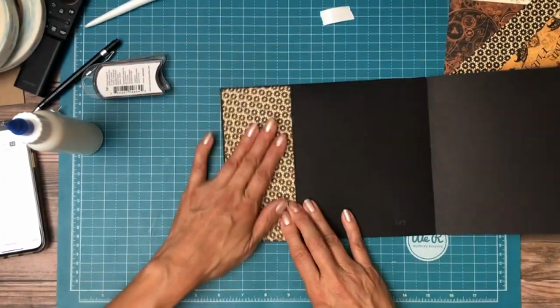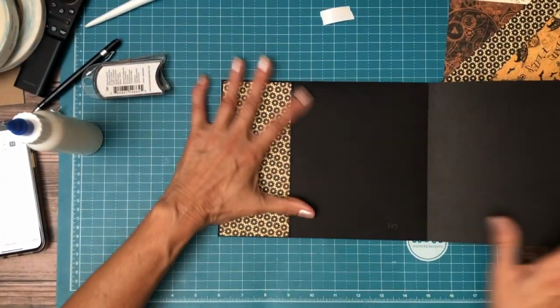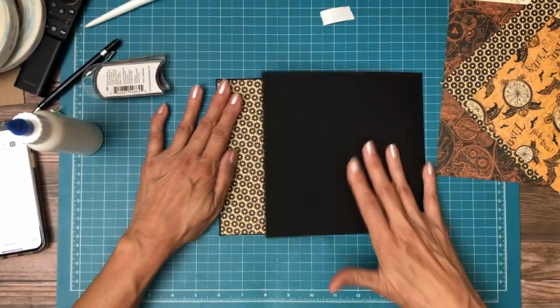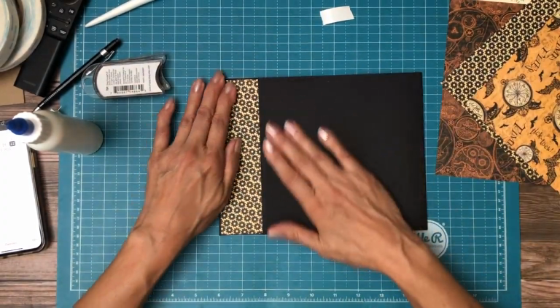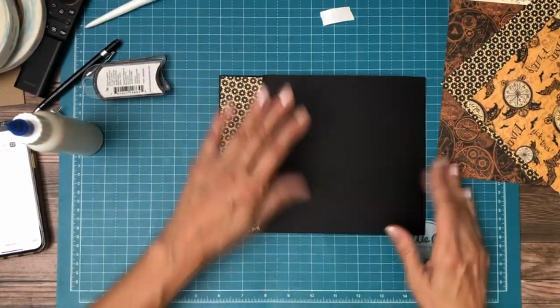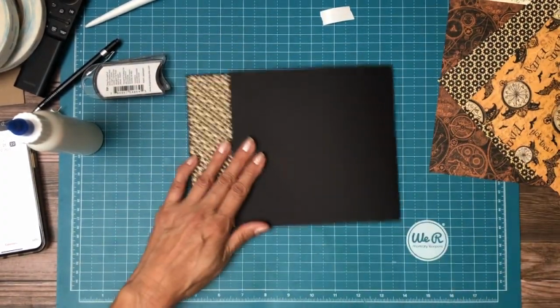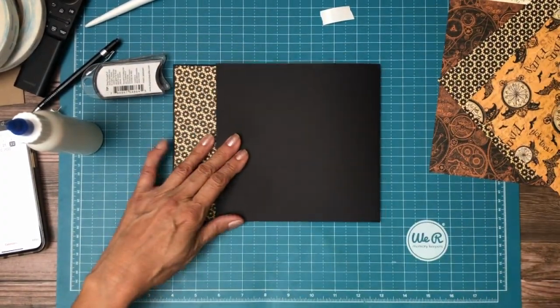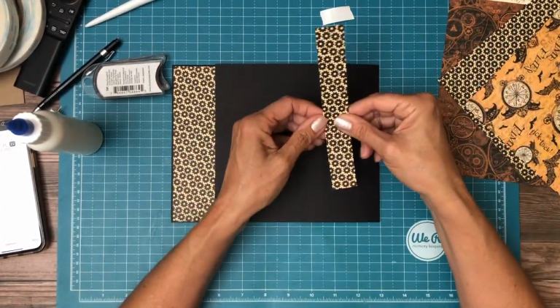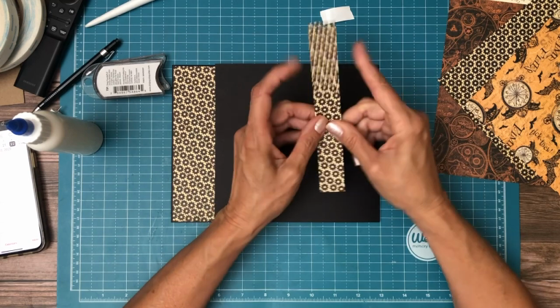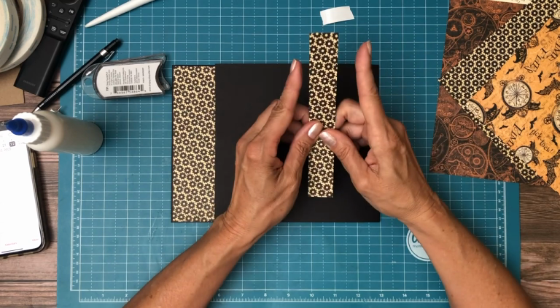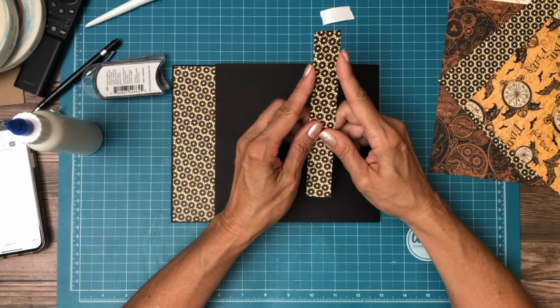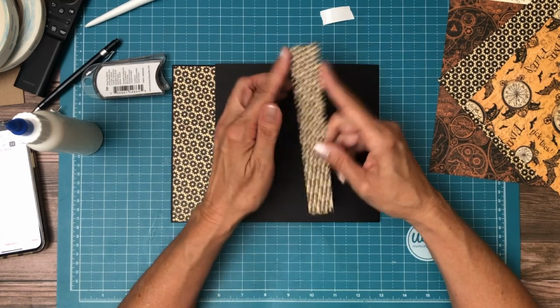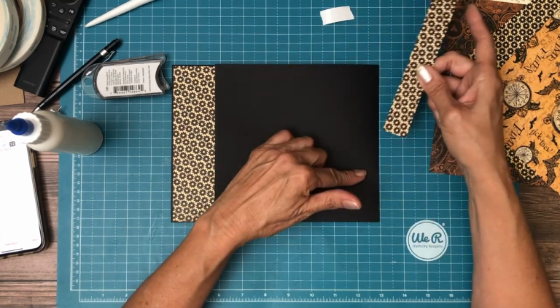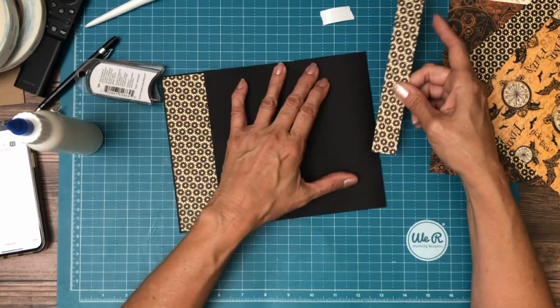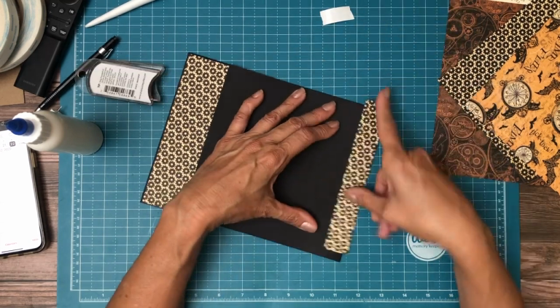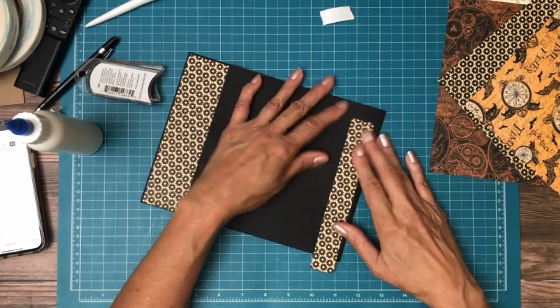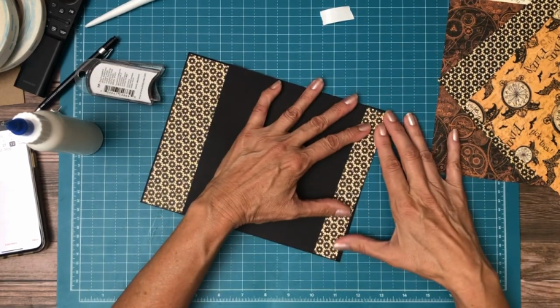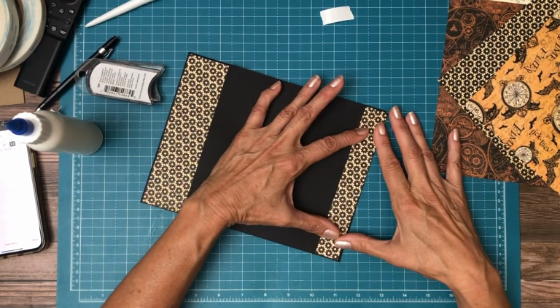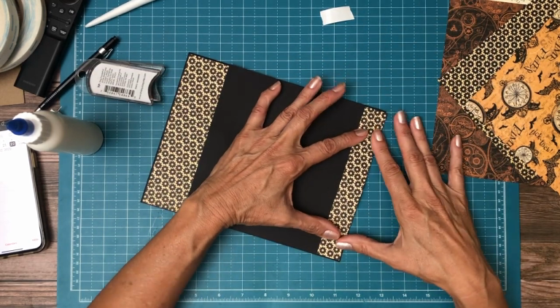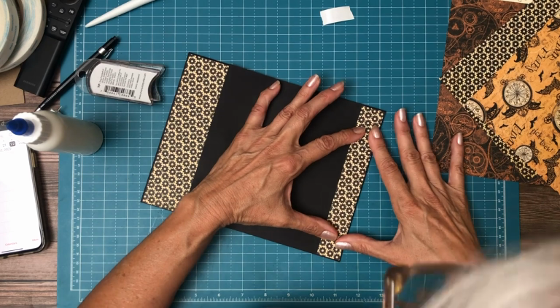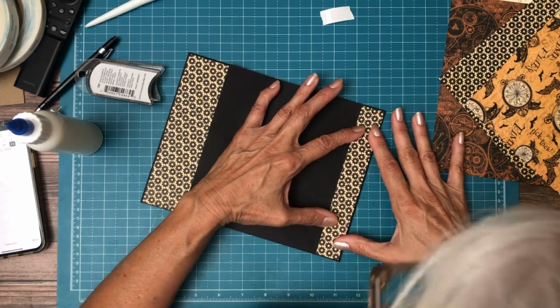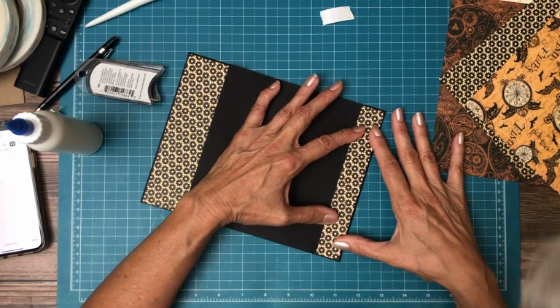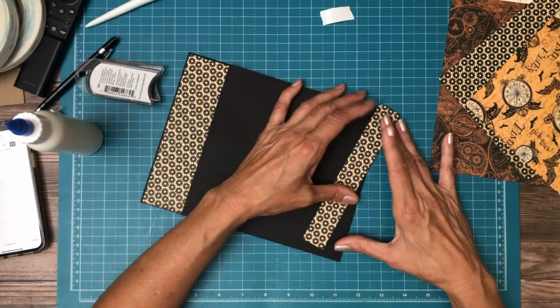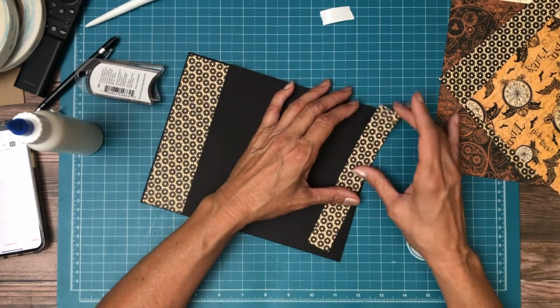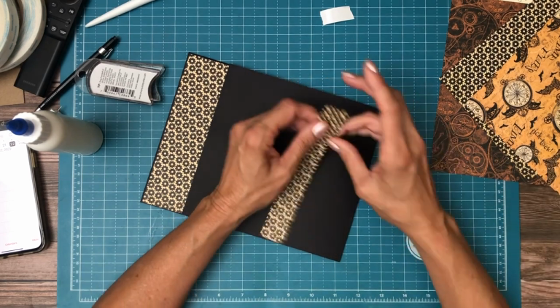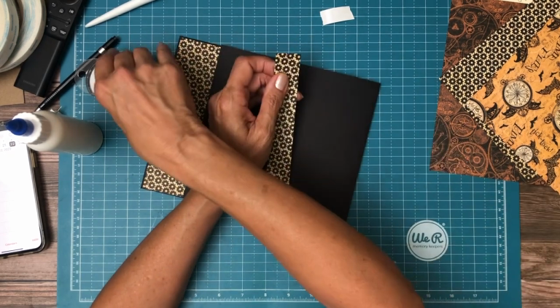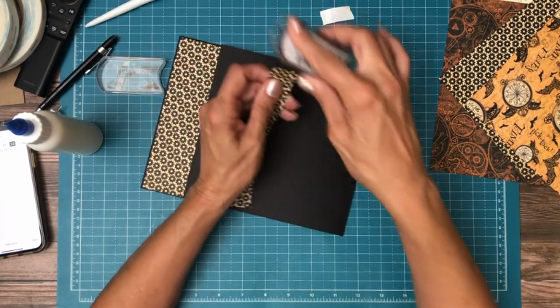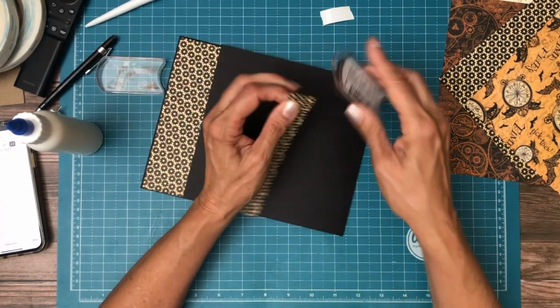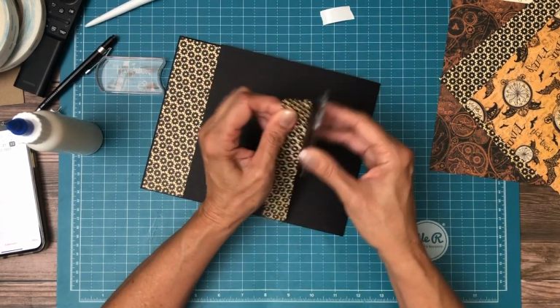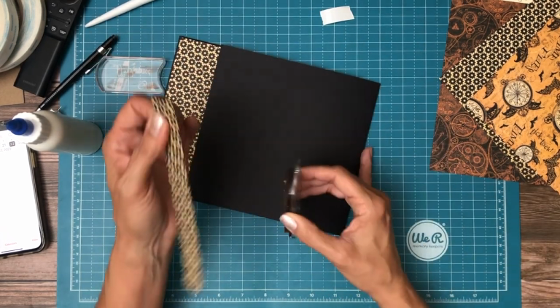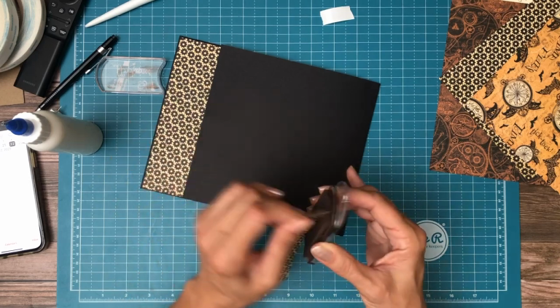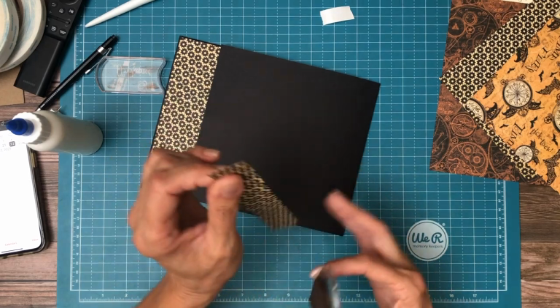We've got a one-inch strip — it's one inch wide and one-eighth inch shorter than the paper, so that makes it six and seven-eighths. It's going to go on the outside edge here.